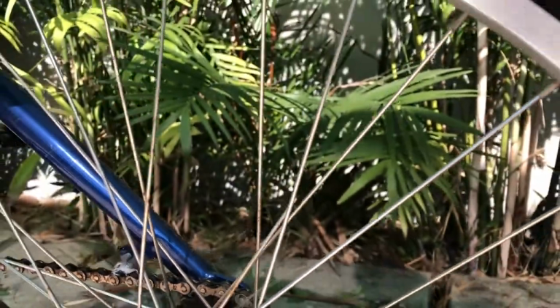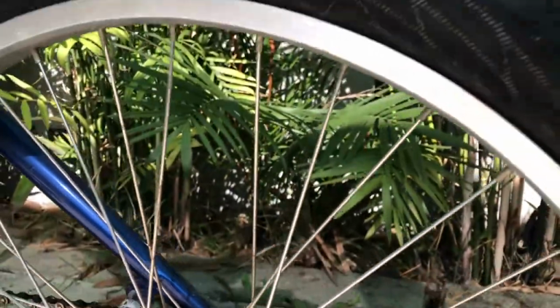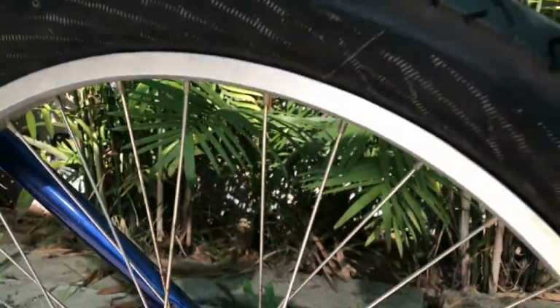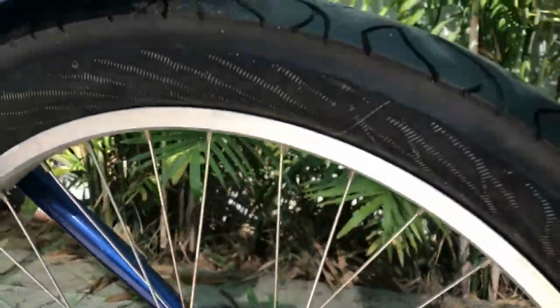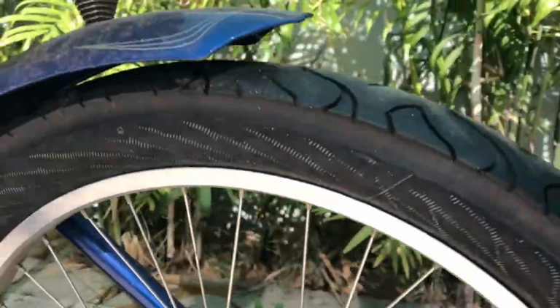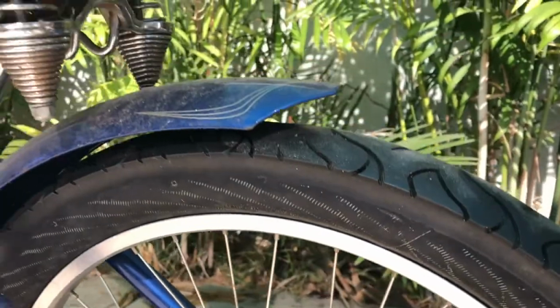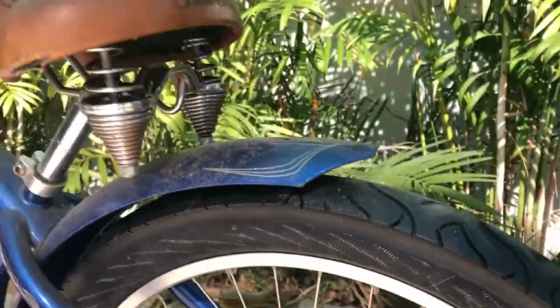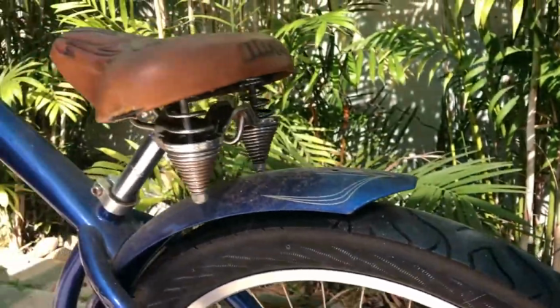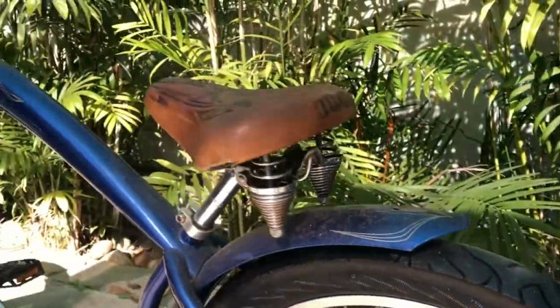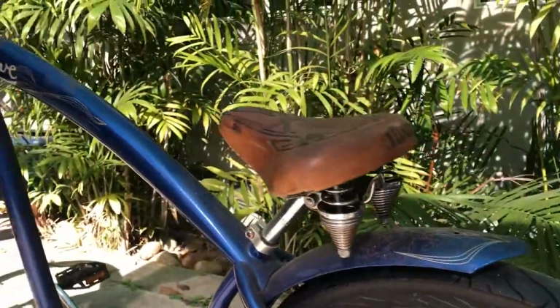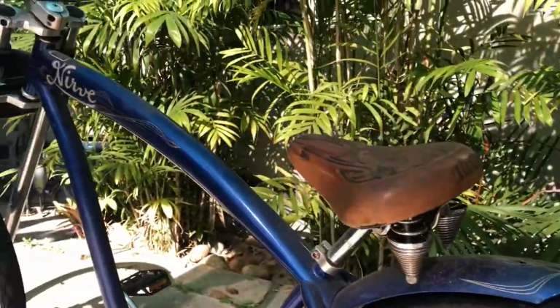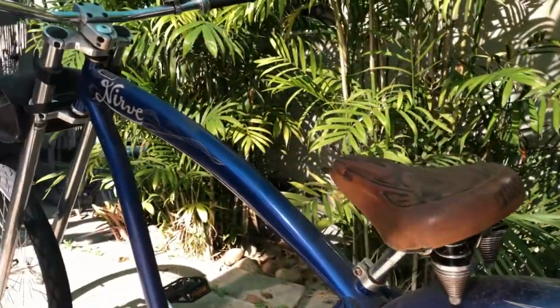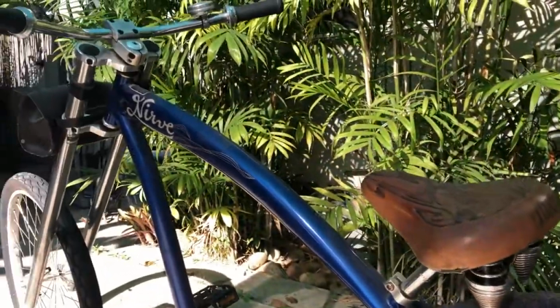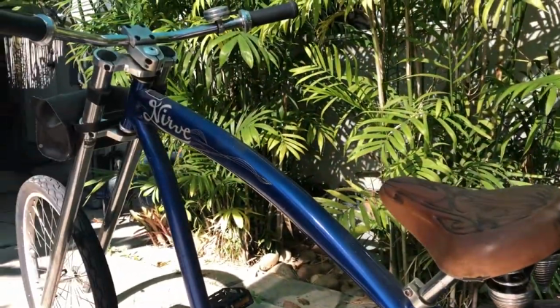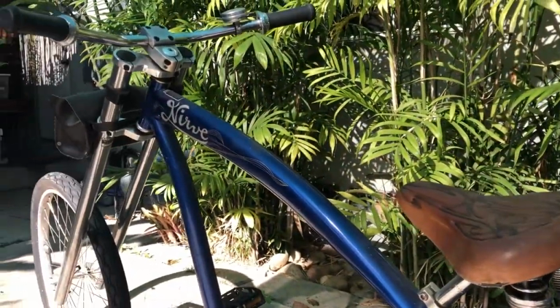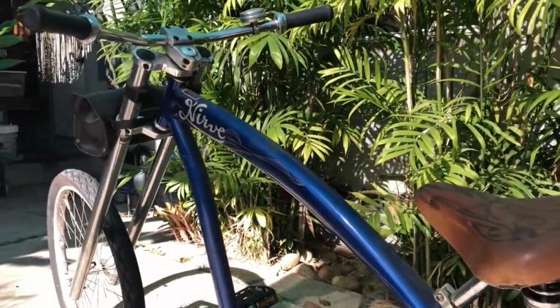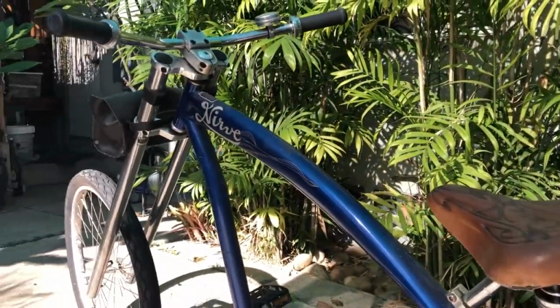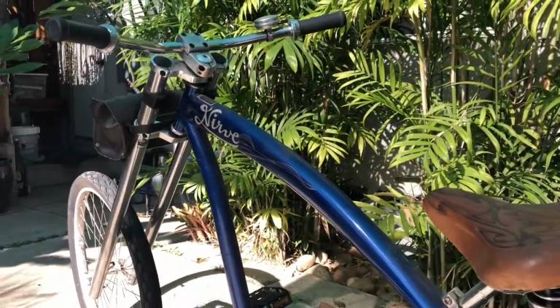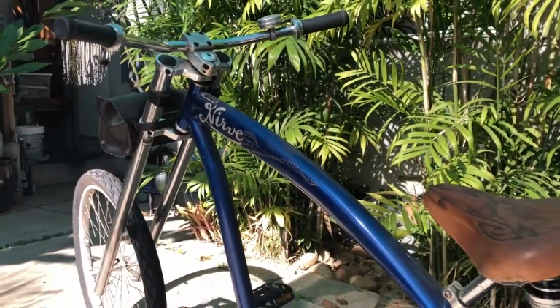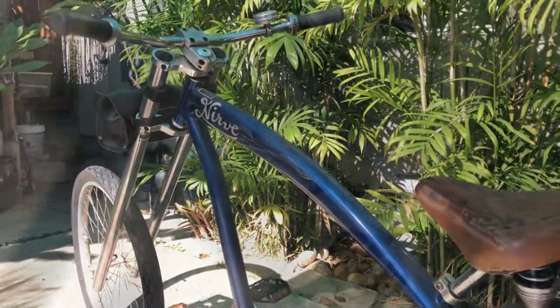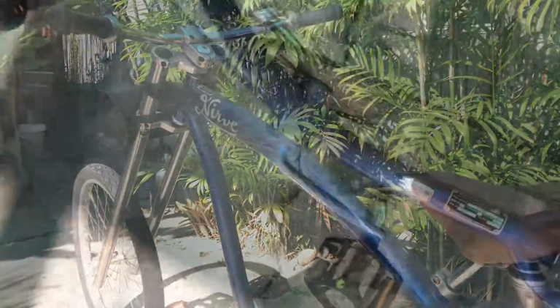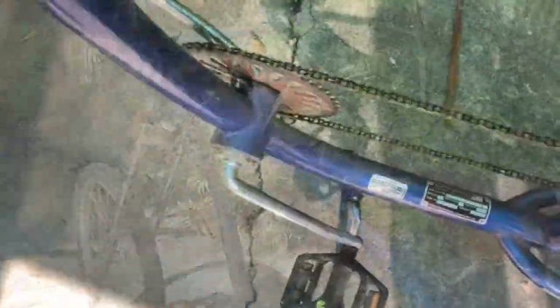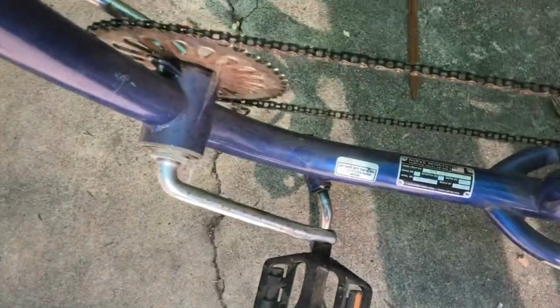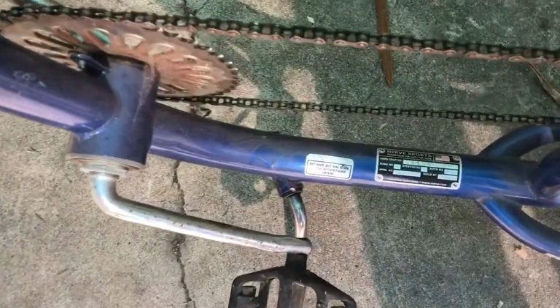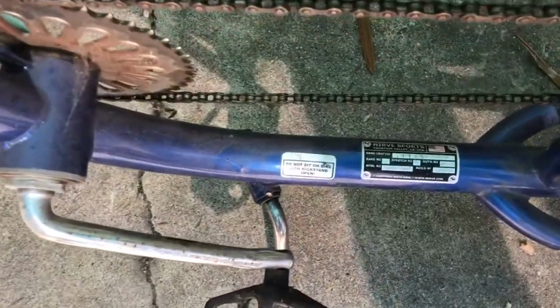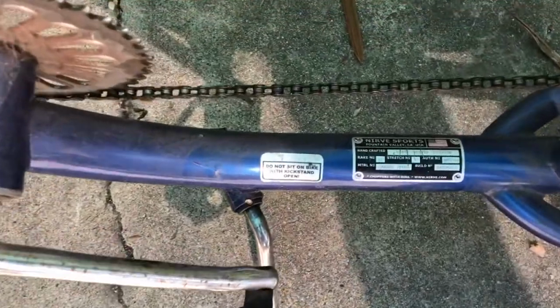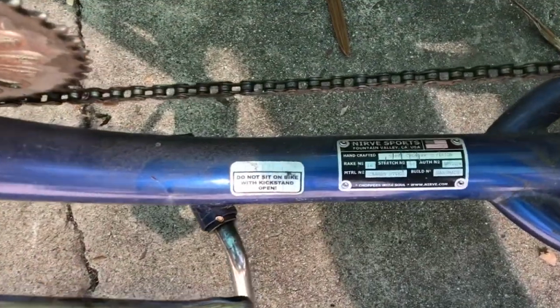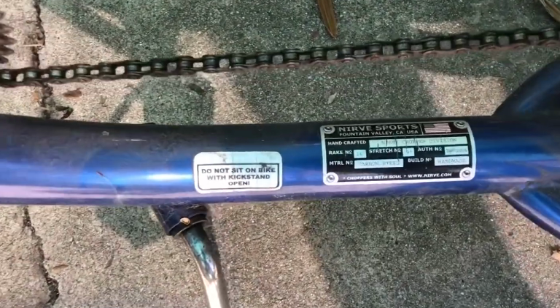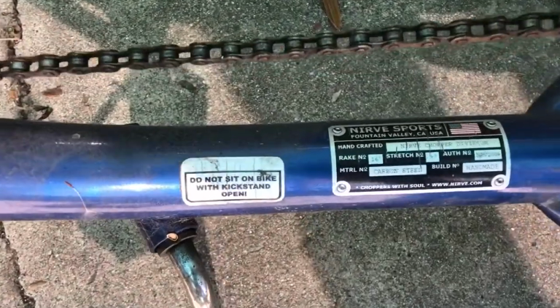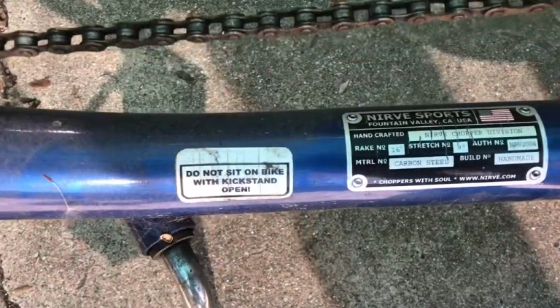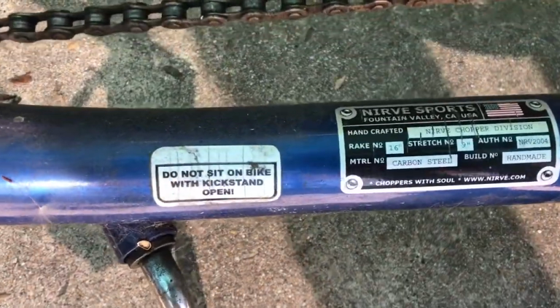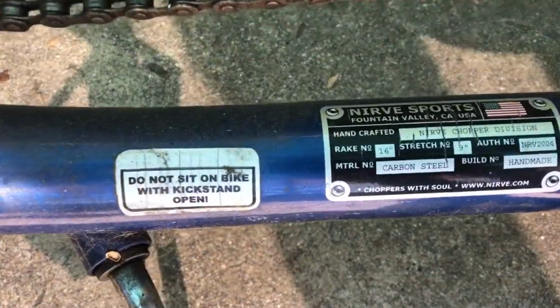We'll be ready for the beach season. In case anybody's interested in what type of bike this is, here's a quick shot of the specification badge.